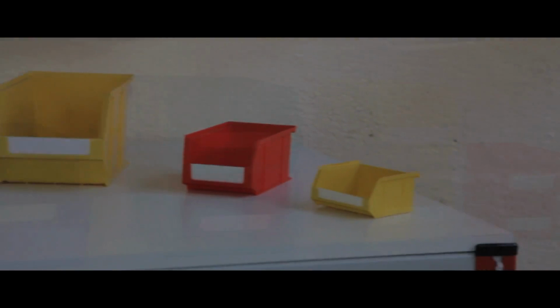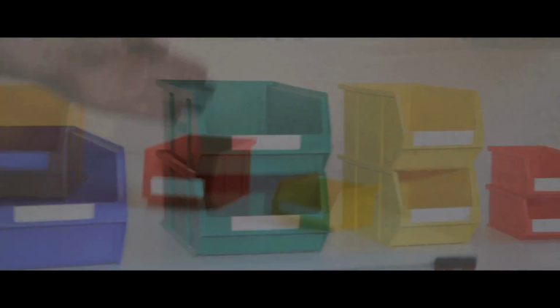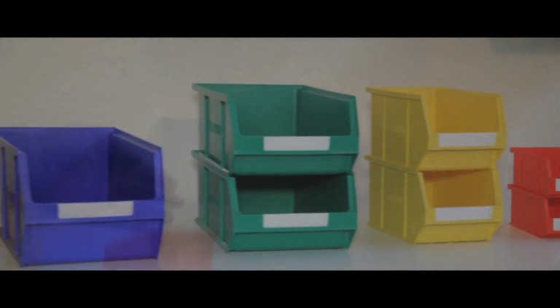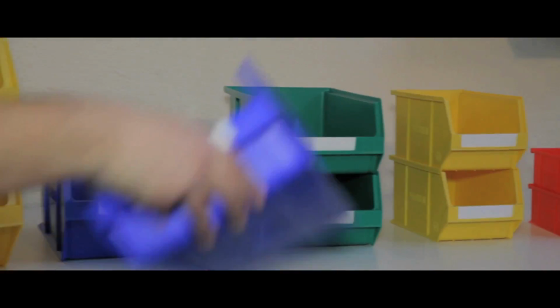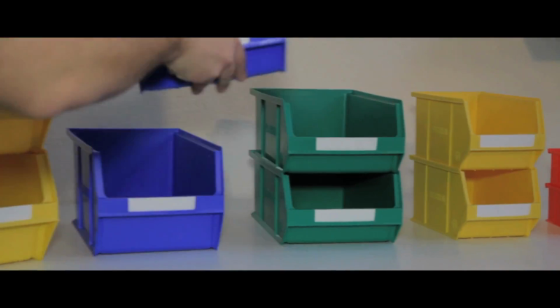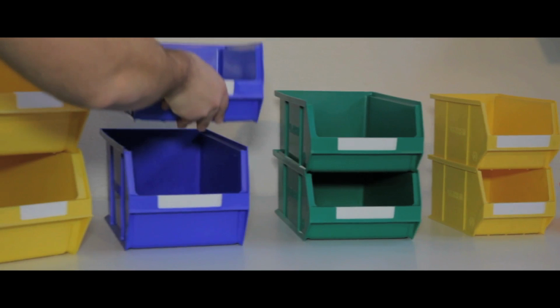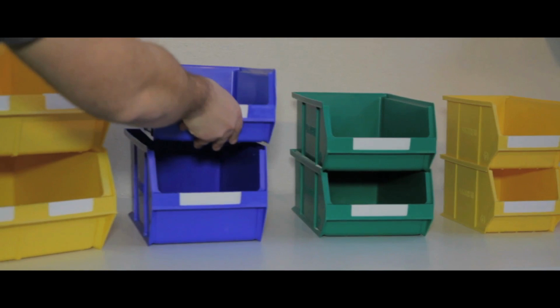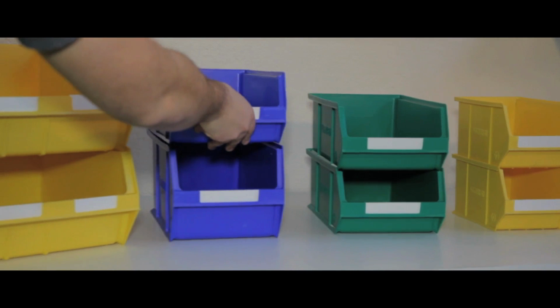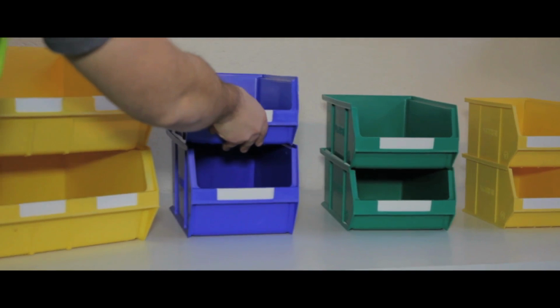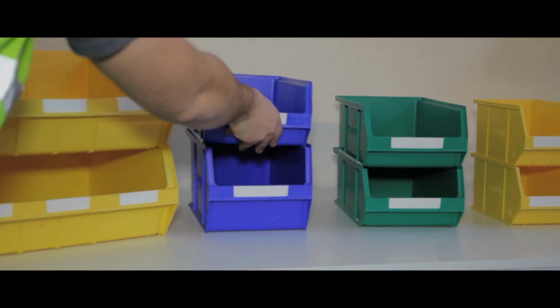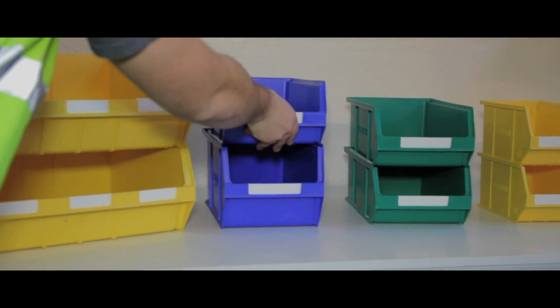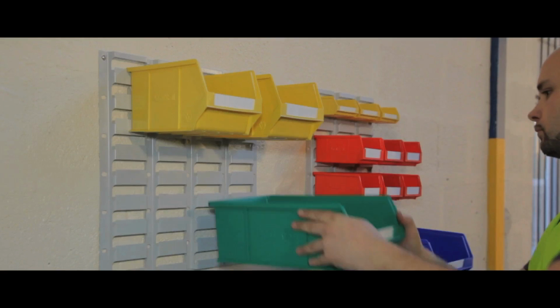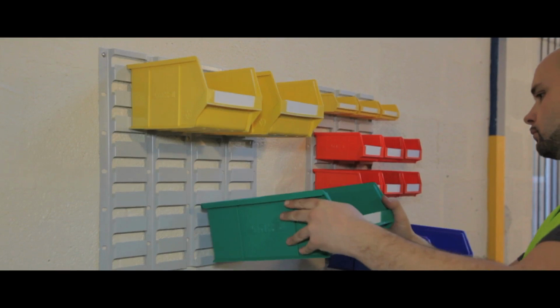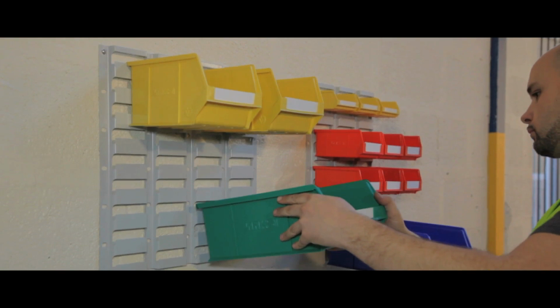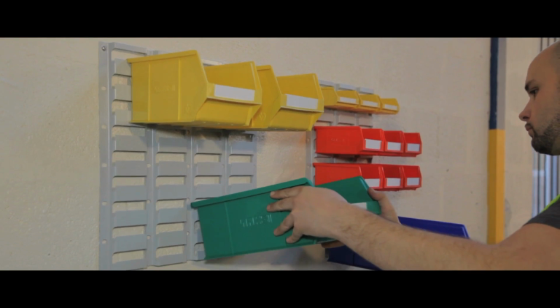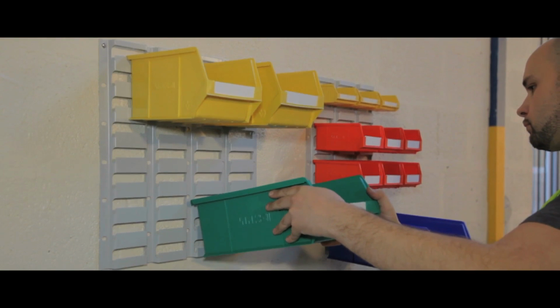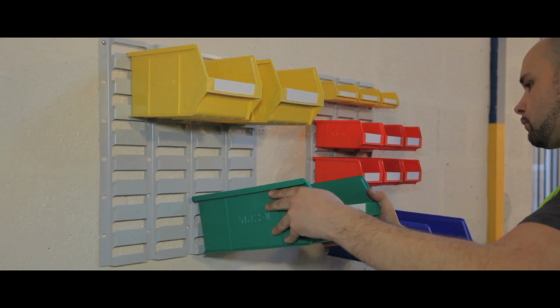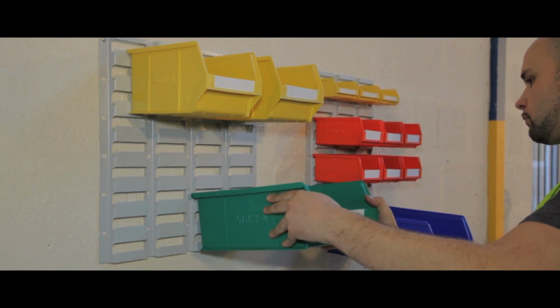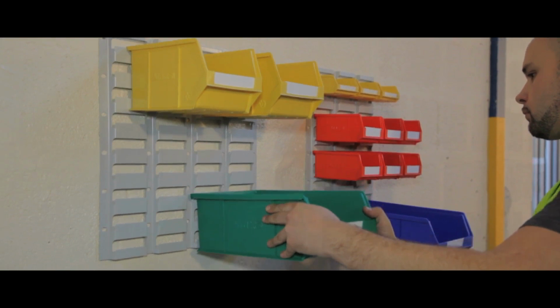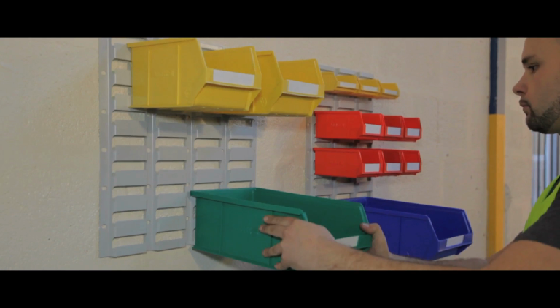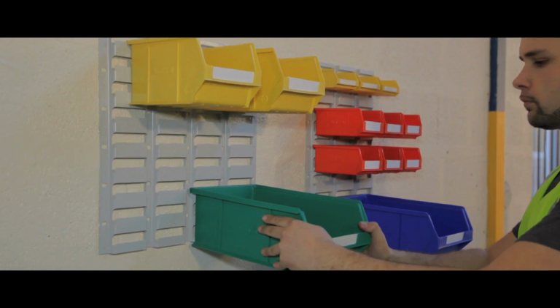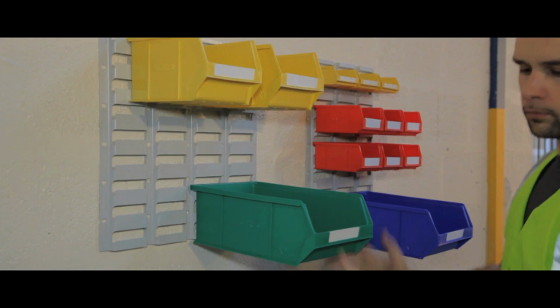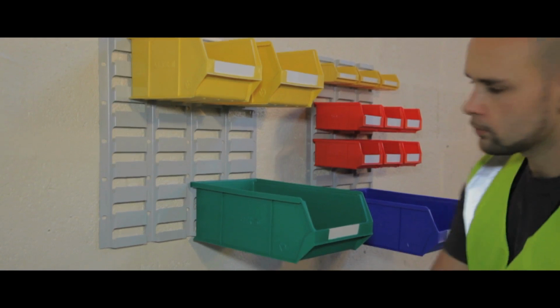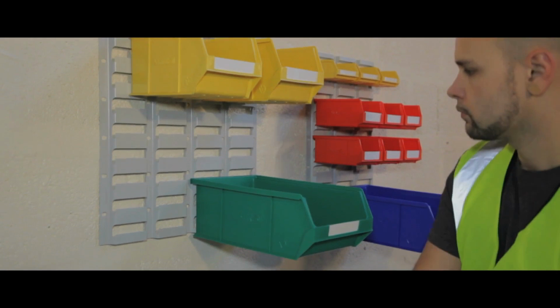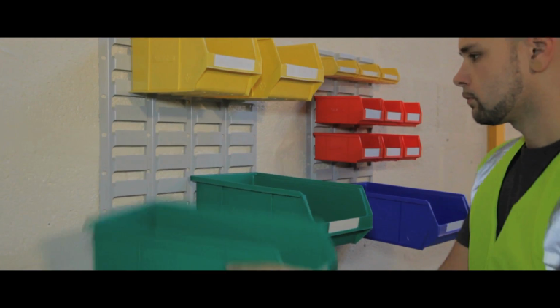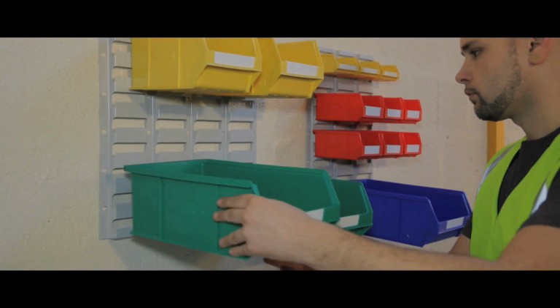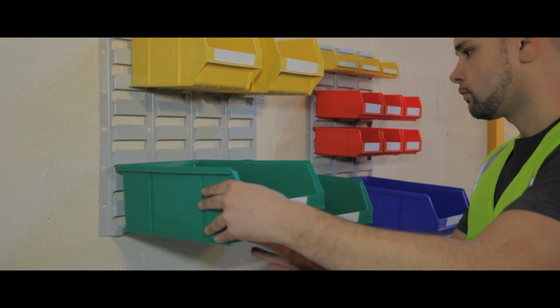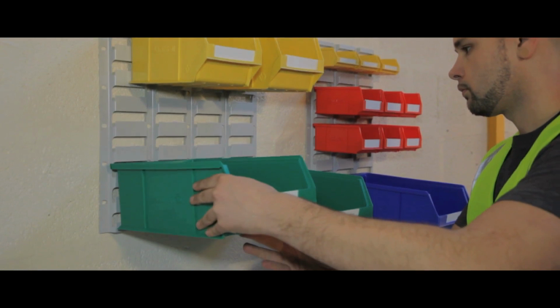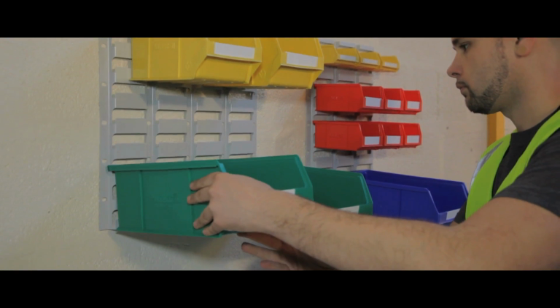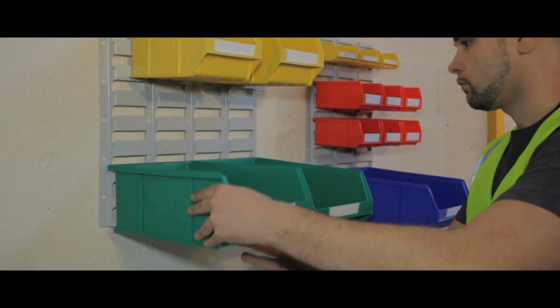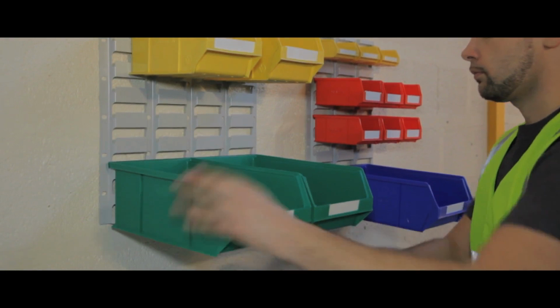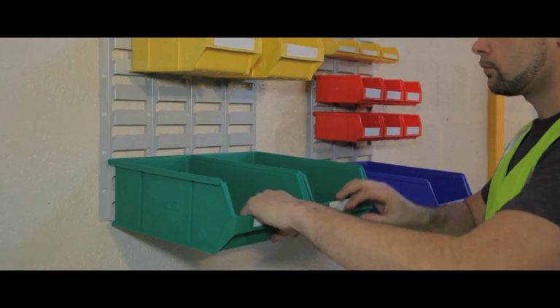They can be stacked on top of each other or attached to a louvred panel for wall storage. Sold in packs of 20 with spare labels, which can be inserted to the front of each bin.